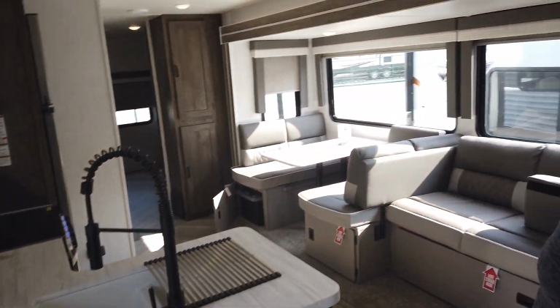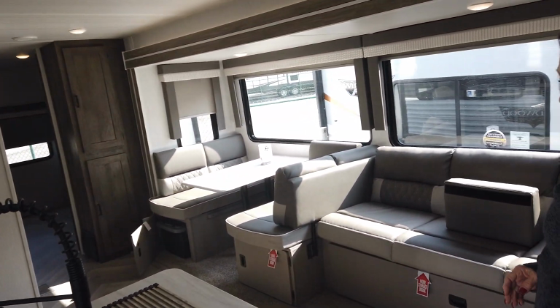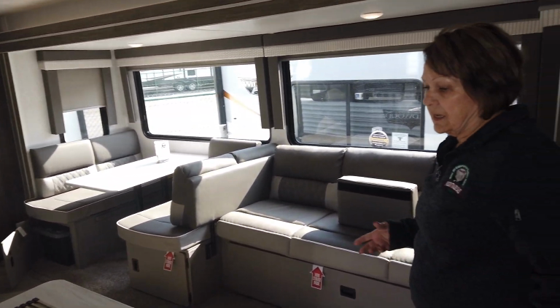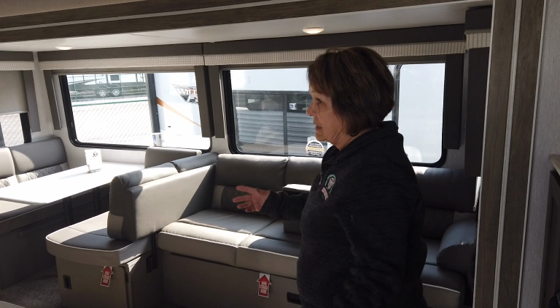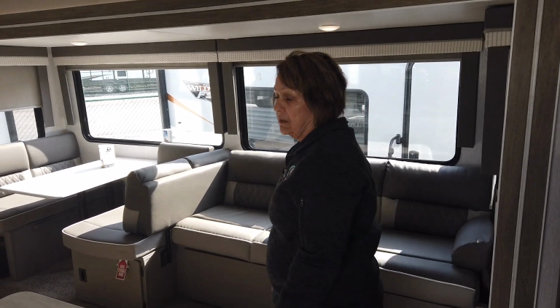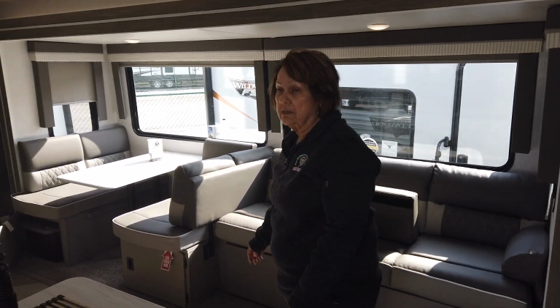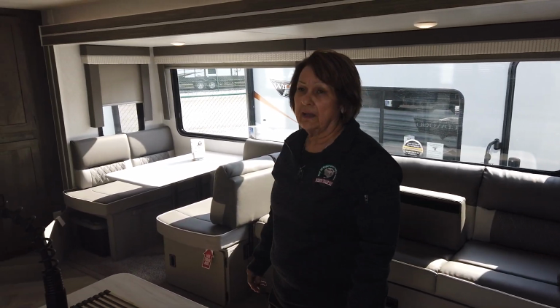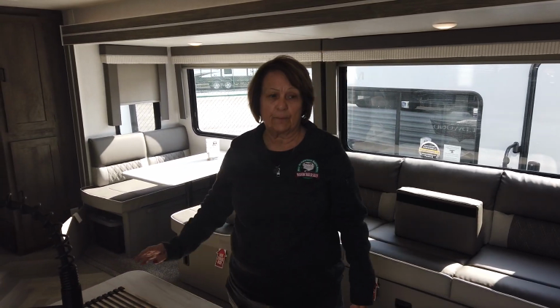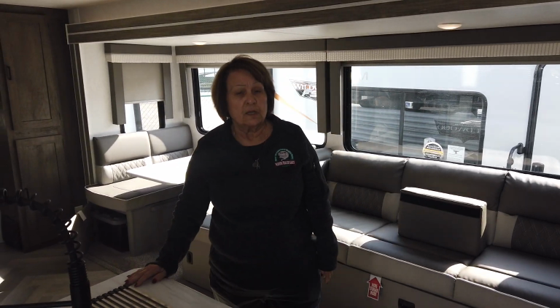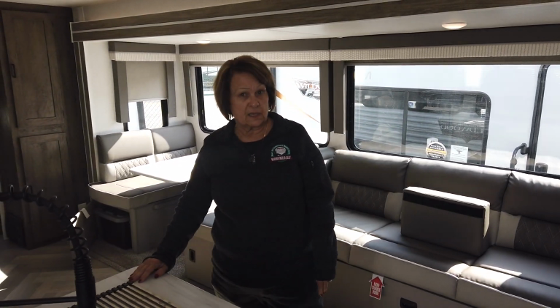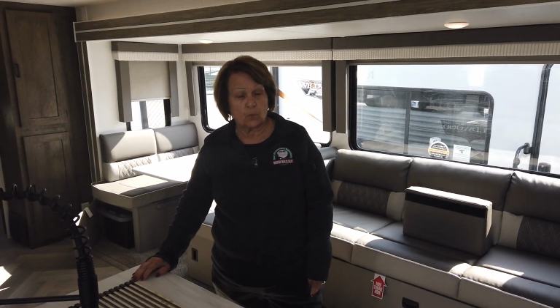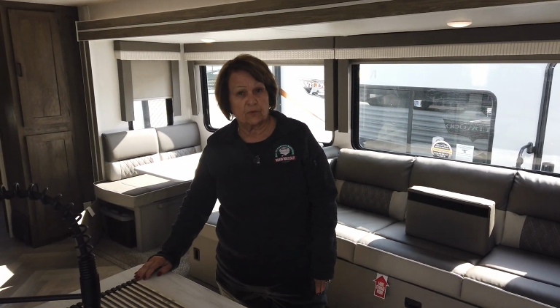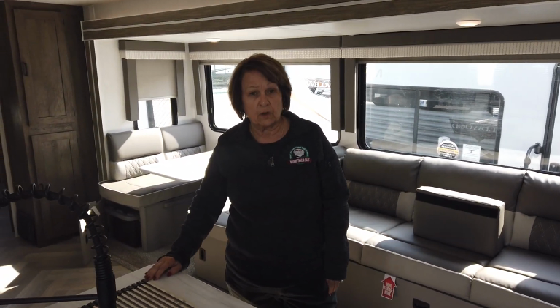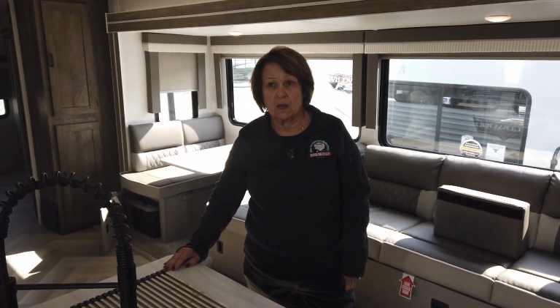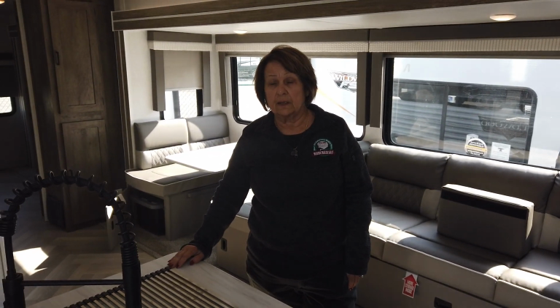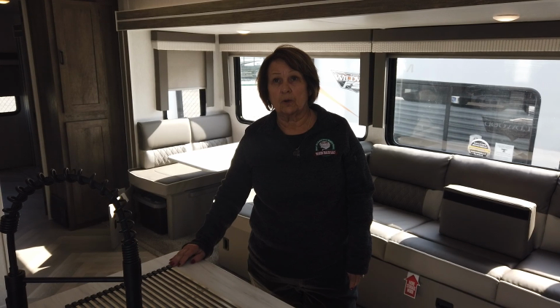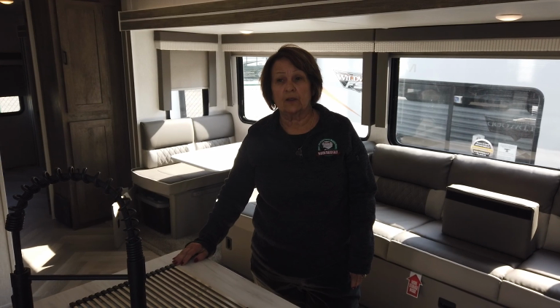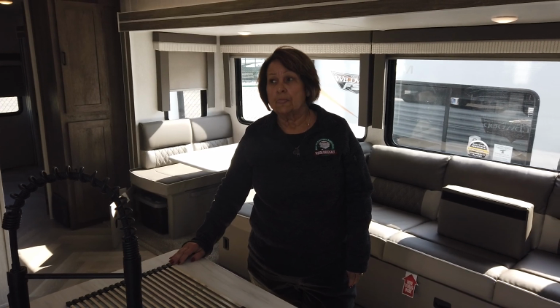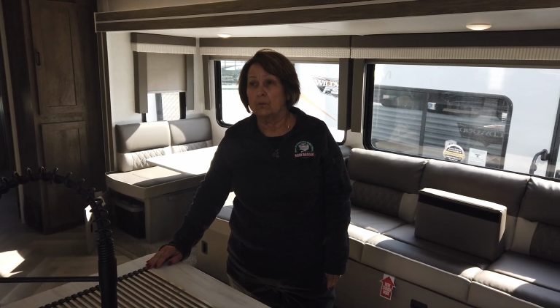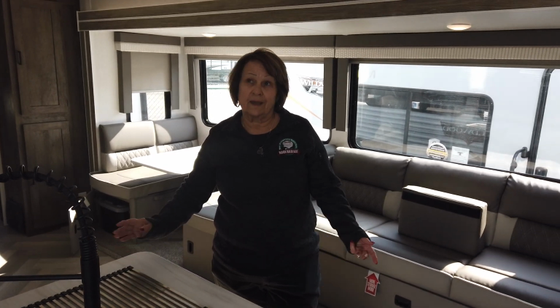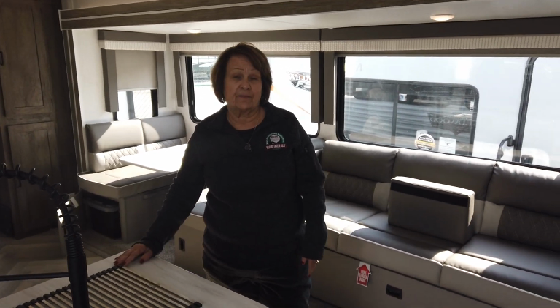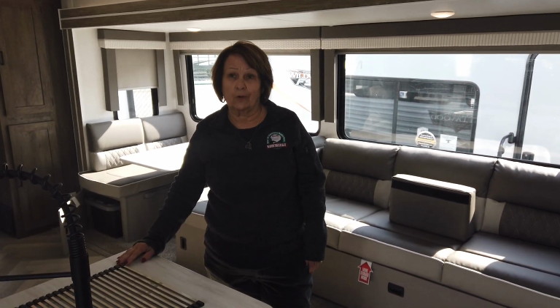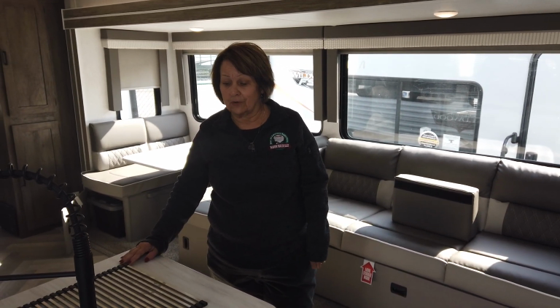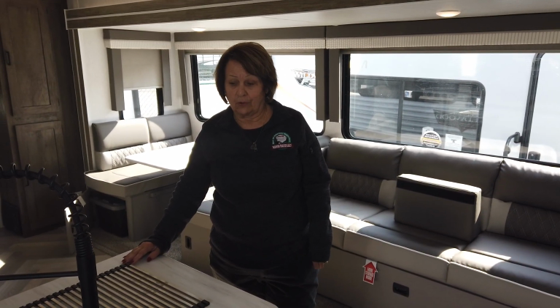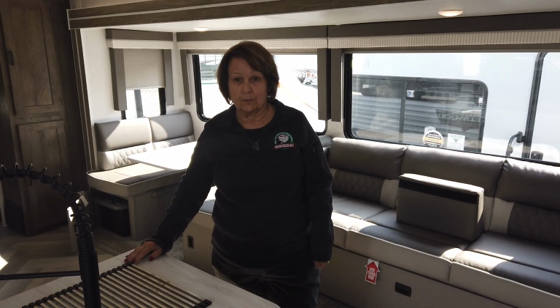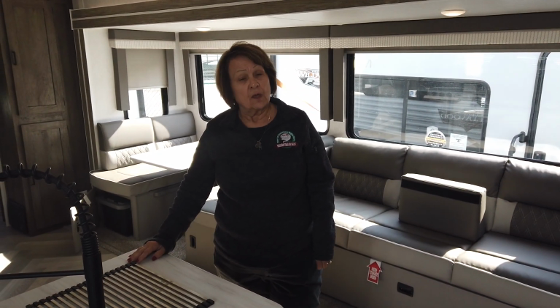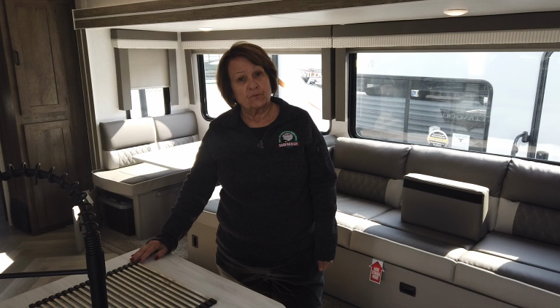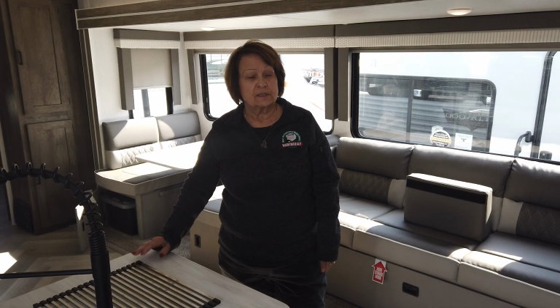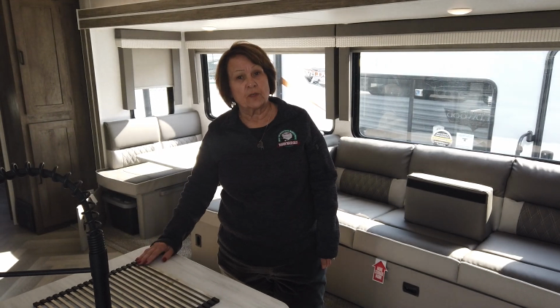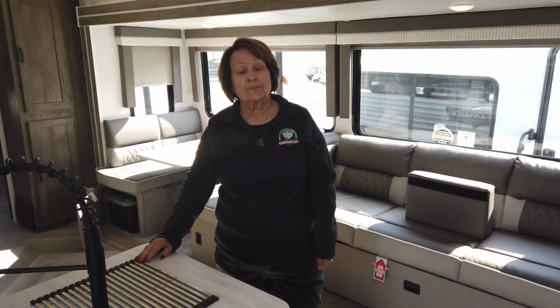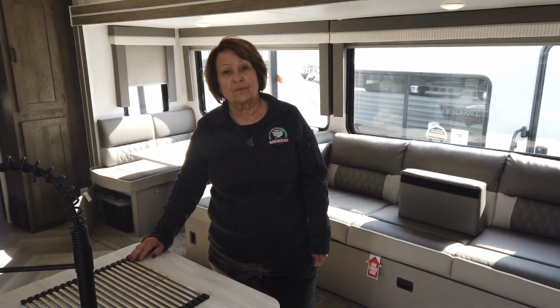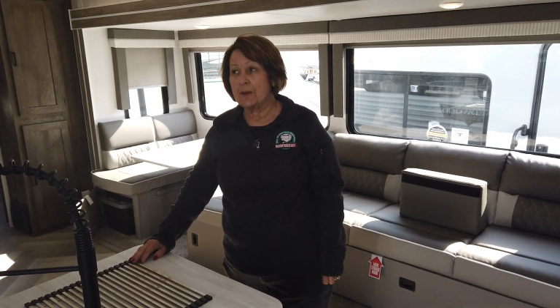As you can see, this camper does come with a warranty forever here at Modern Trailer. We're excited to have that program — it's a great program. Looking forward to seeing you. Thank you so much.